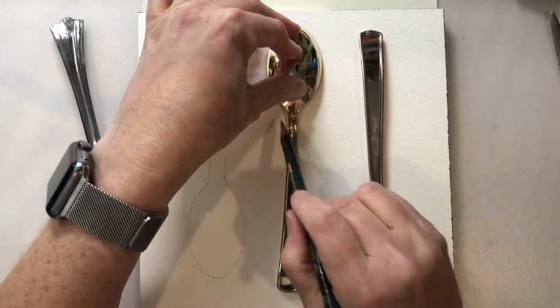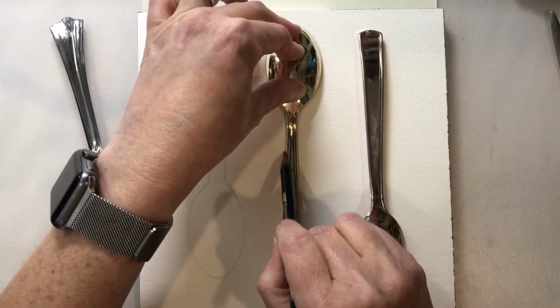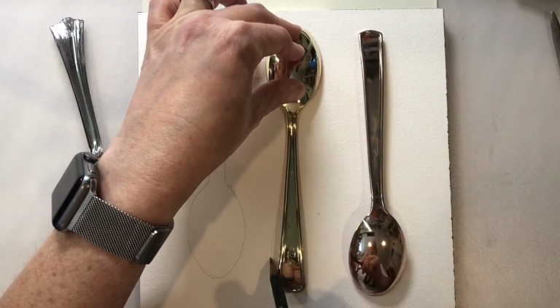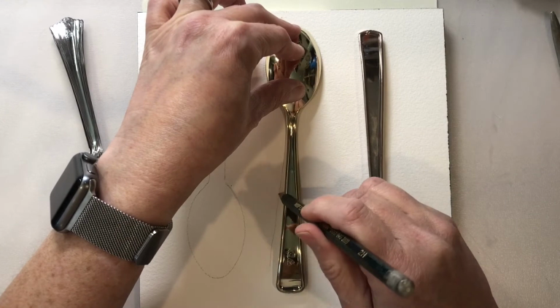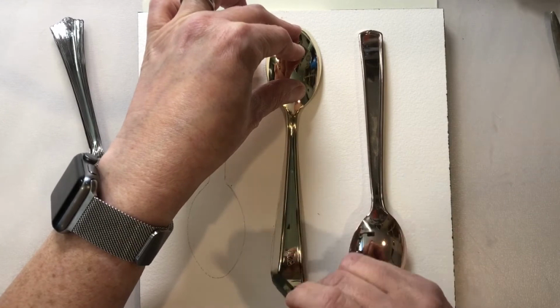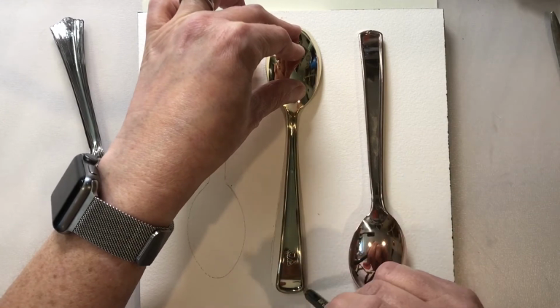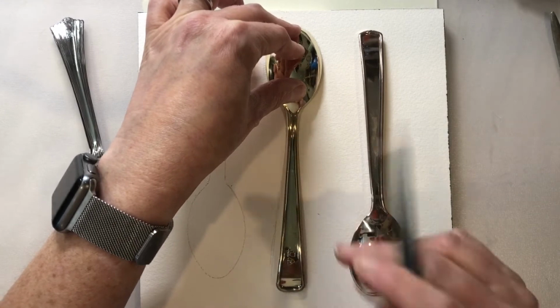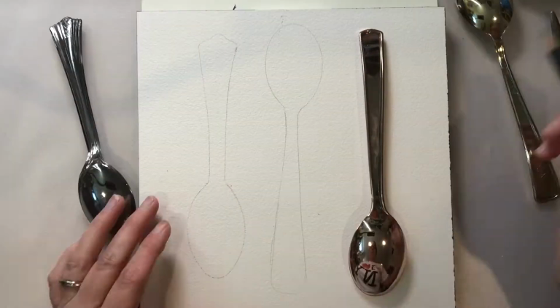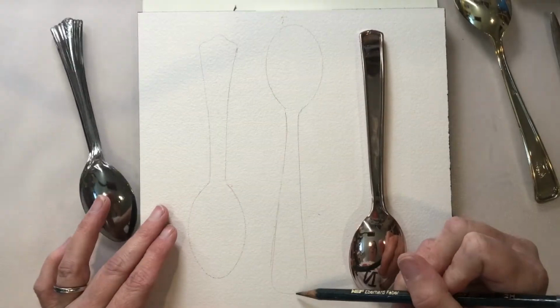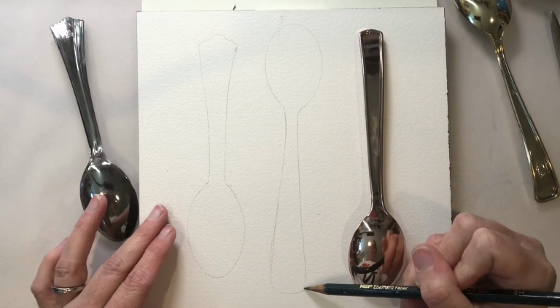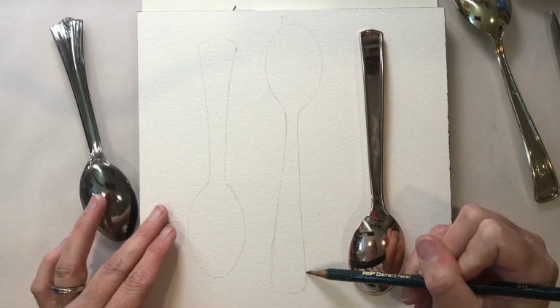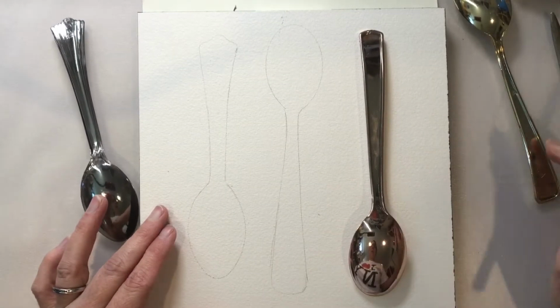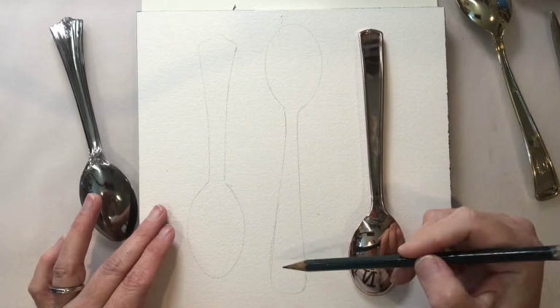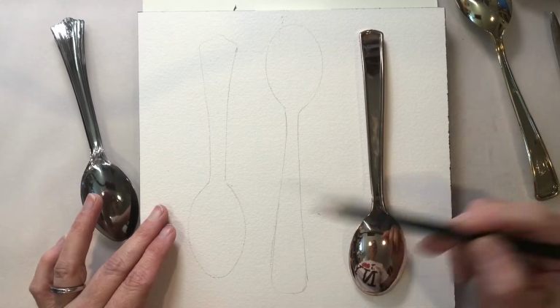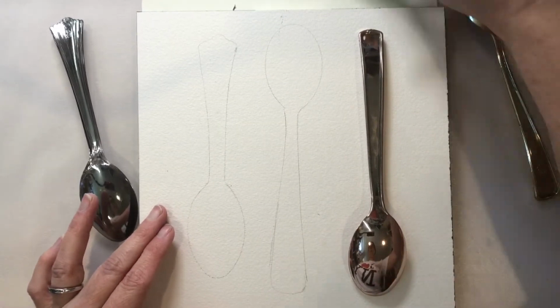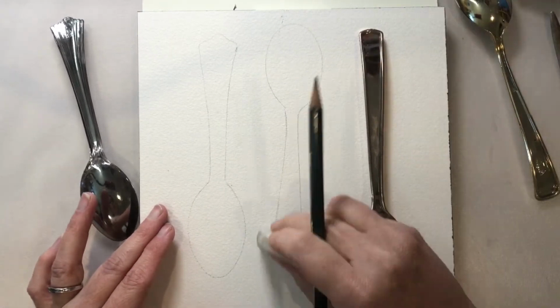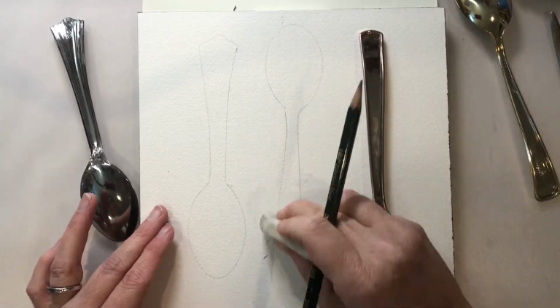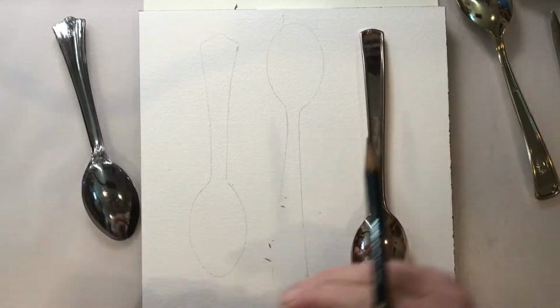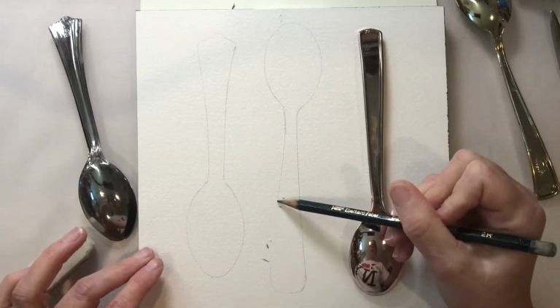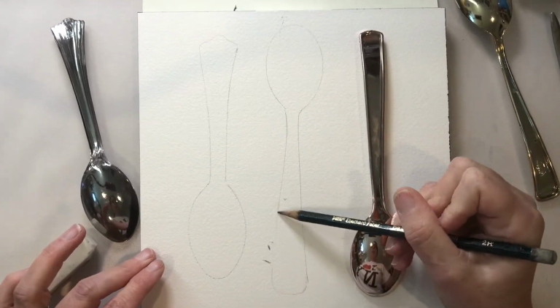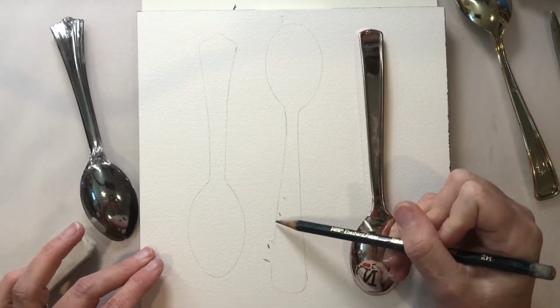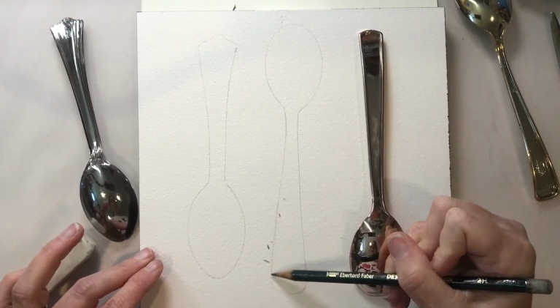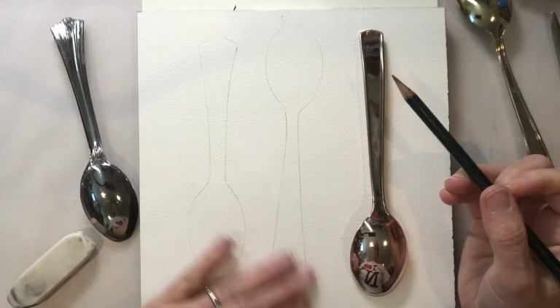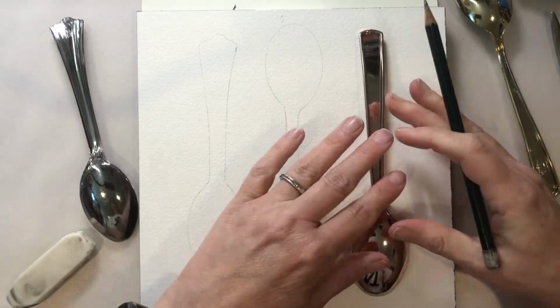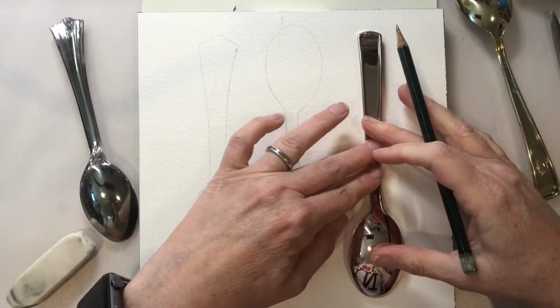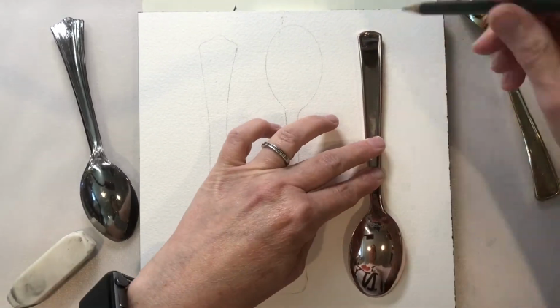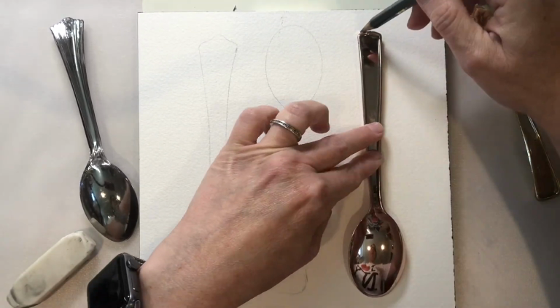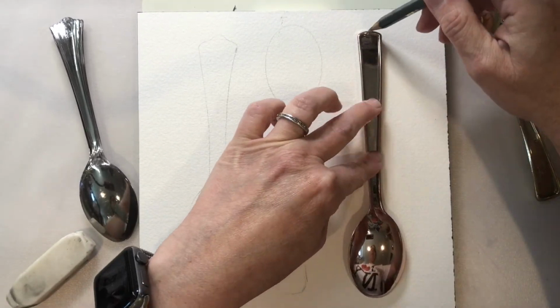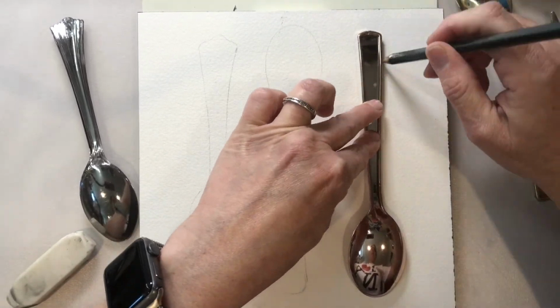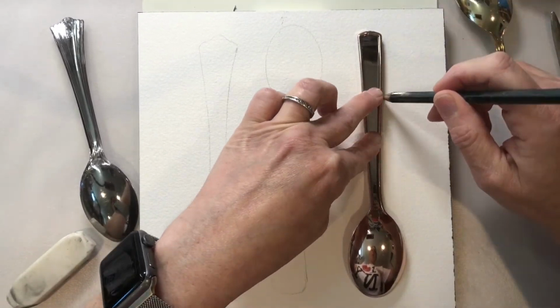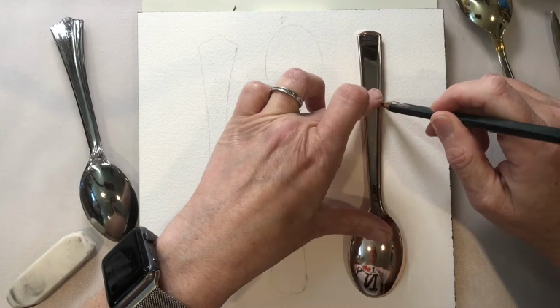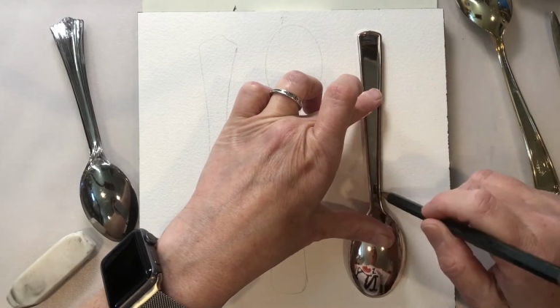You may have to go in, make some parts skinnier and even fatten up some different areas and straighten them out. And lastly, our copper spoon.